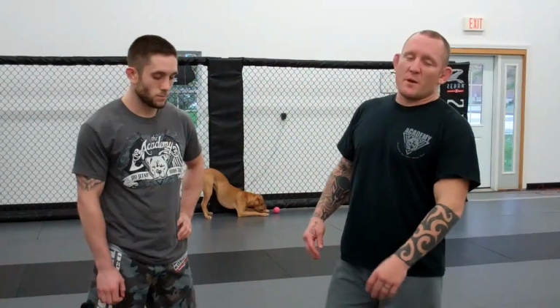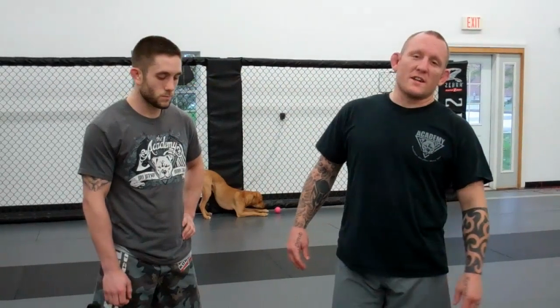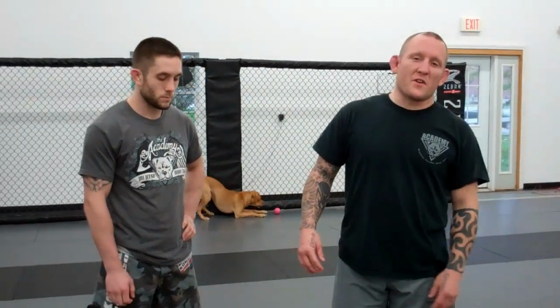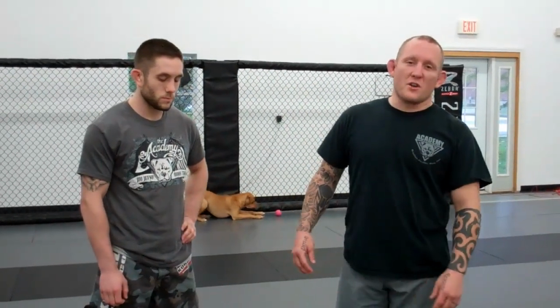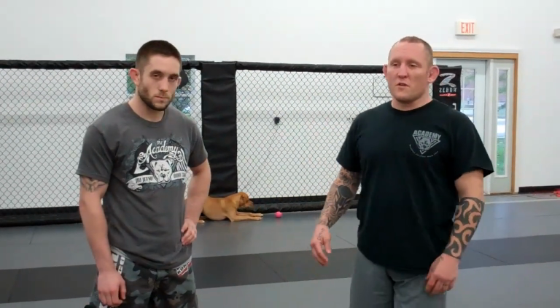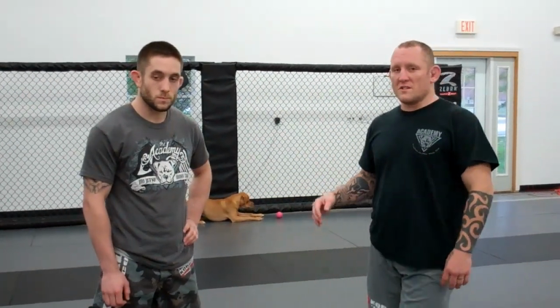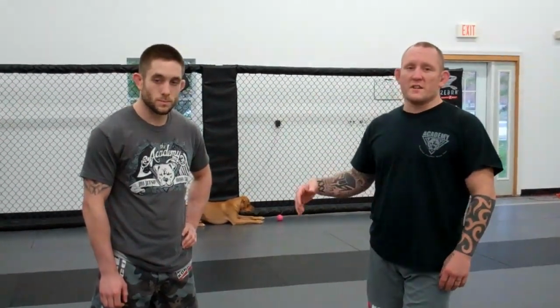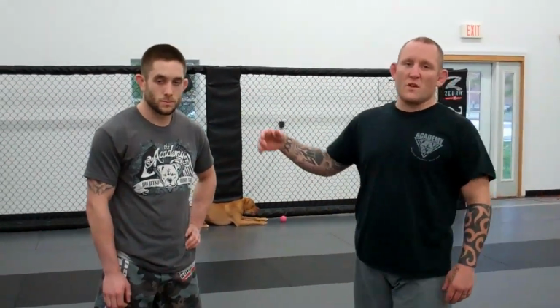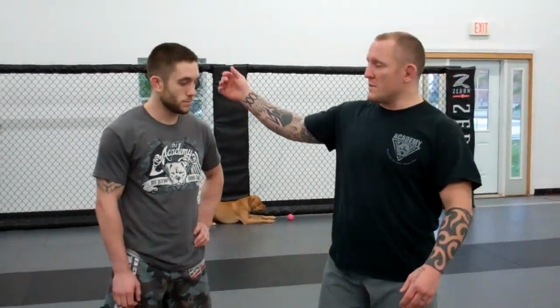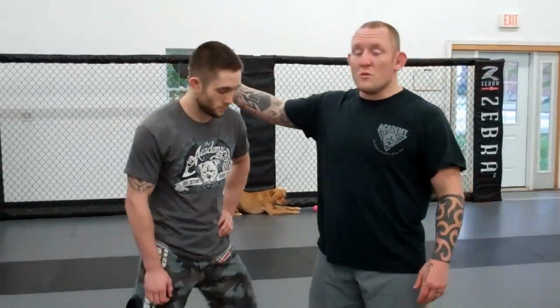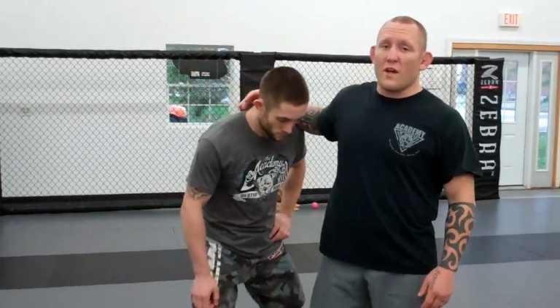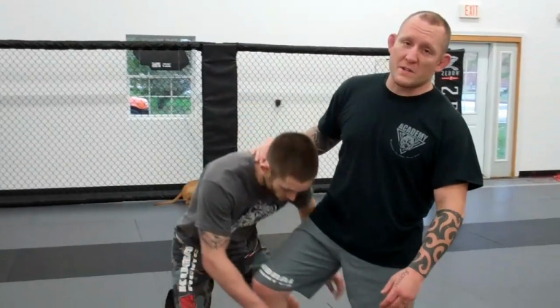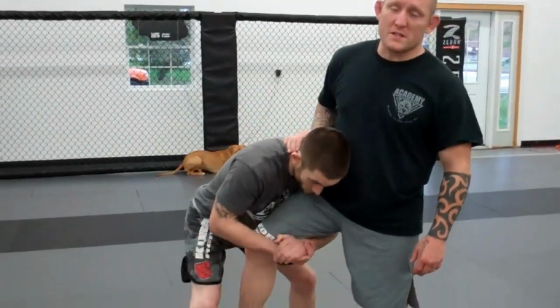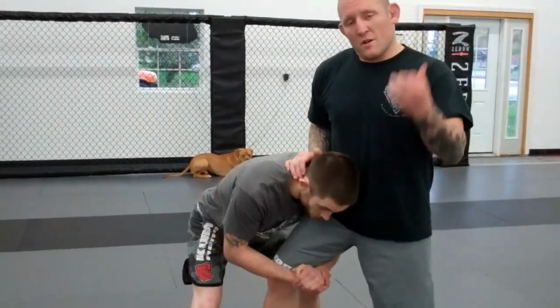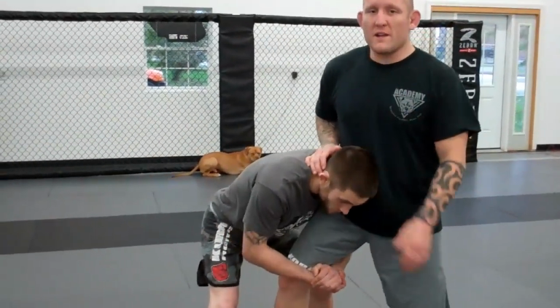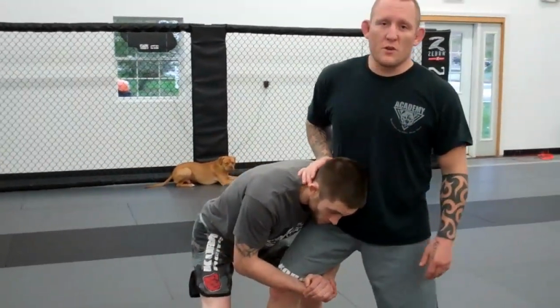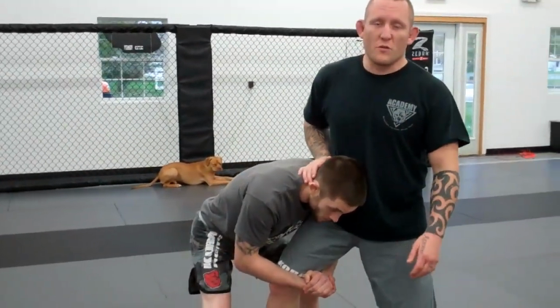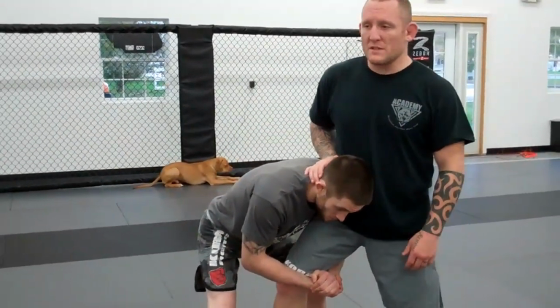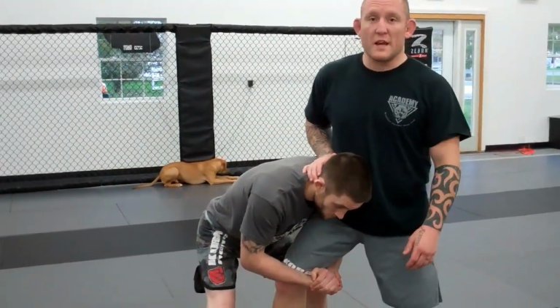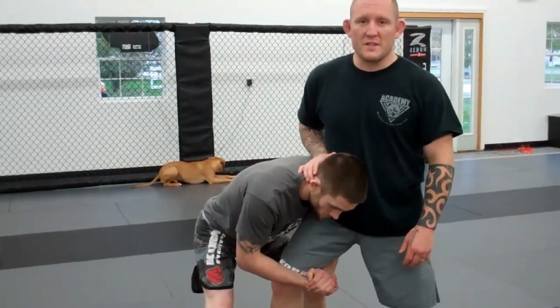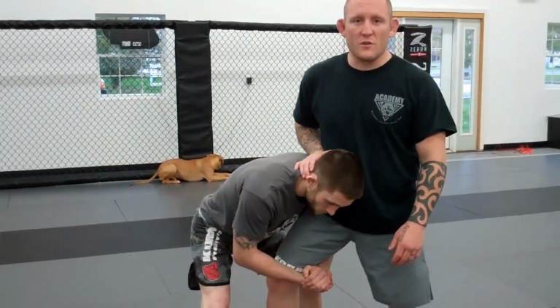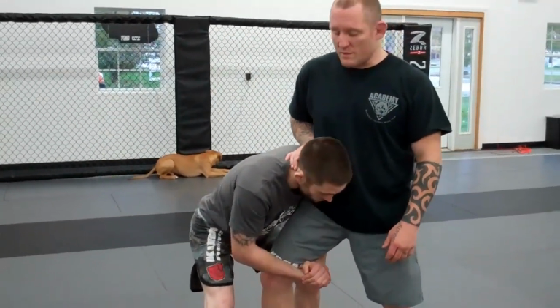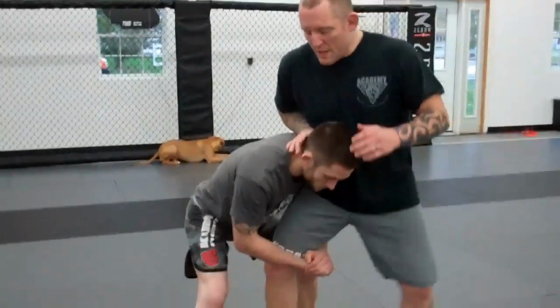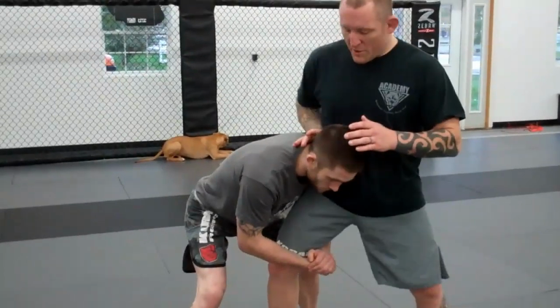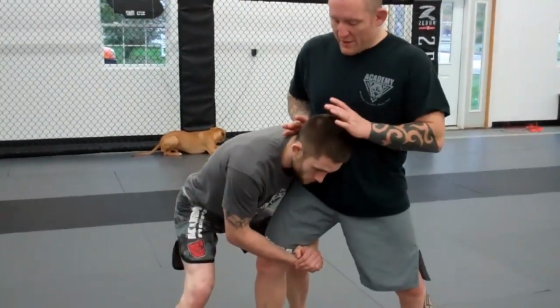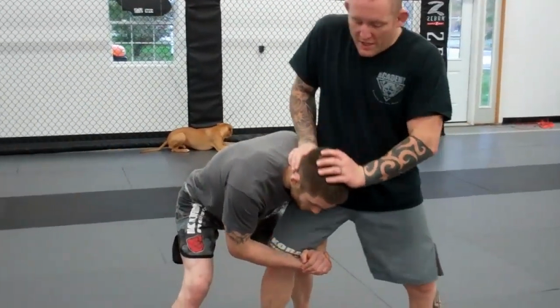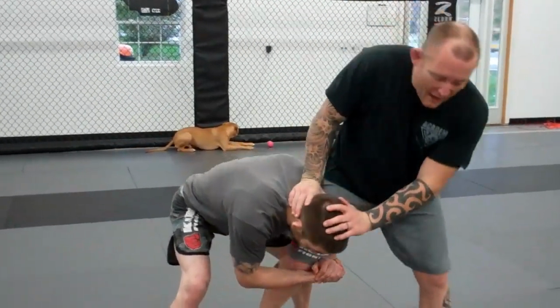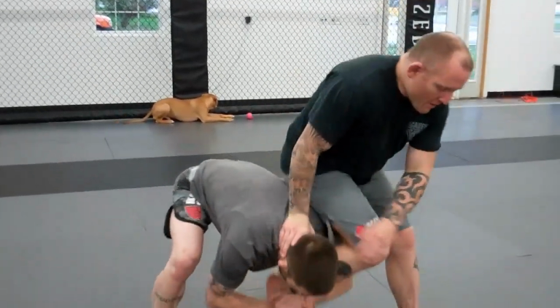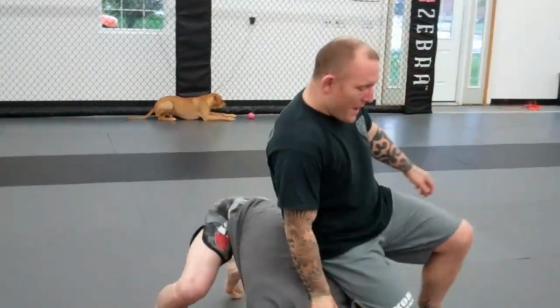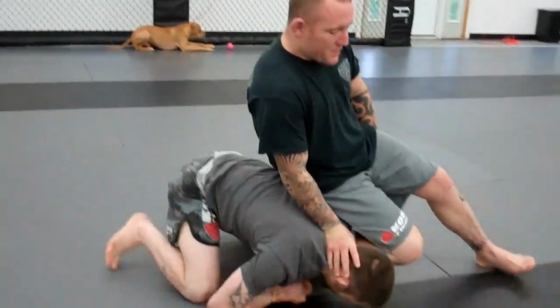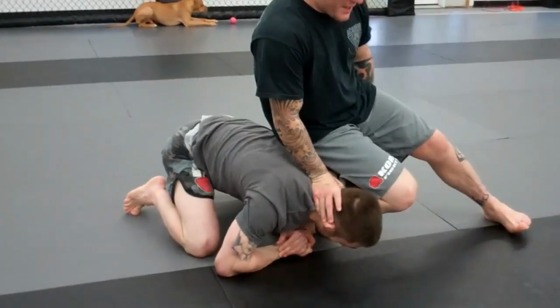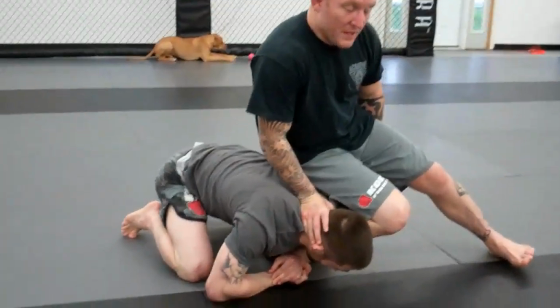Today I'm going to look at an attack variation off of a single leg defense called the Heisman. If you do not know the Heisman defense, go back in the videos and look for it because it's definitely in the technique of the week. So I'm going to go like this, push the head down, make my Heisman, and I end up here.